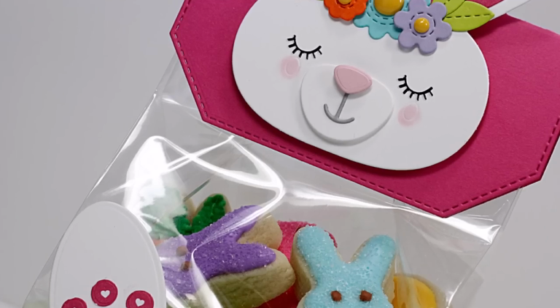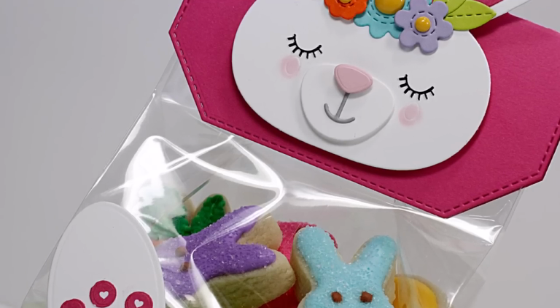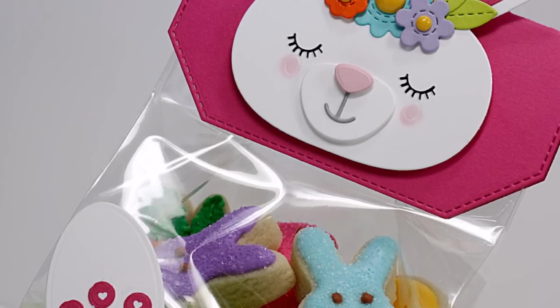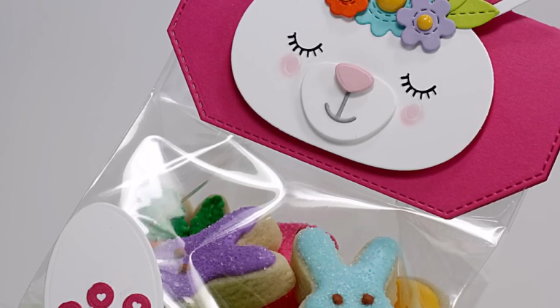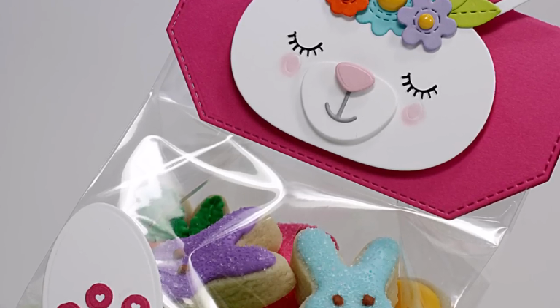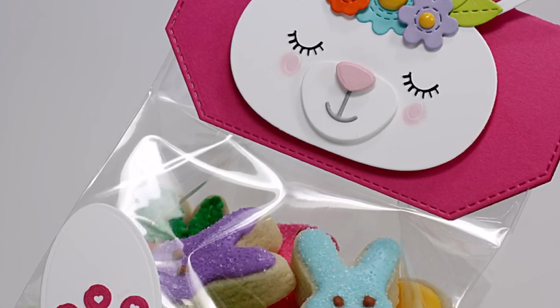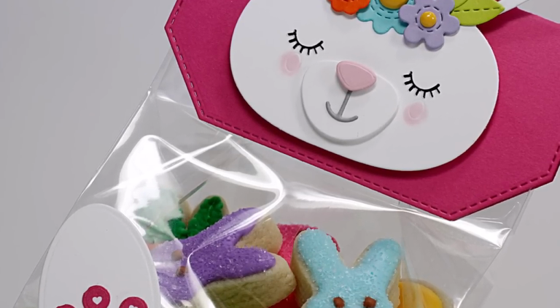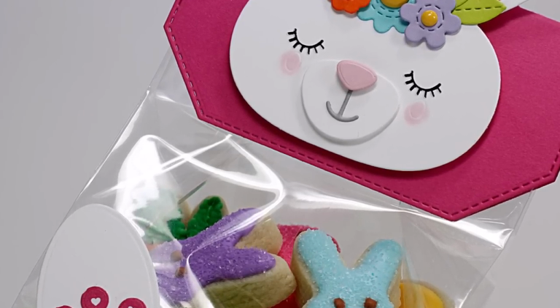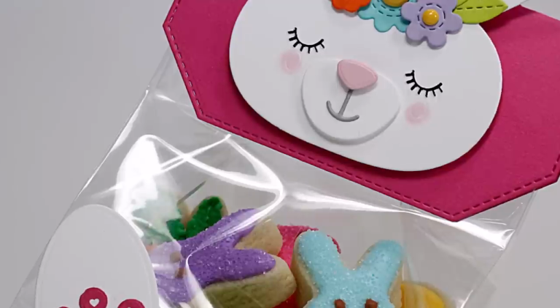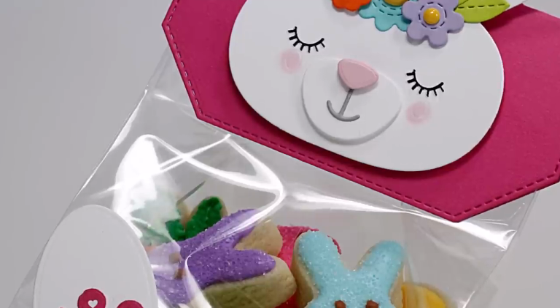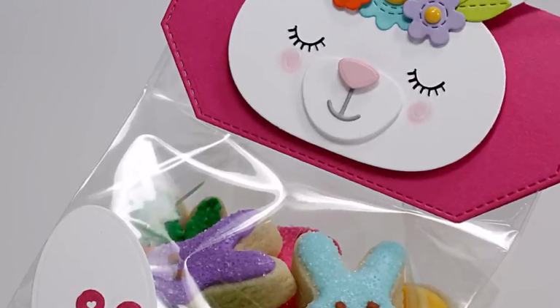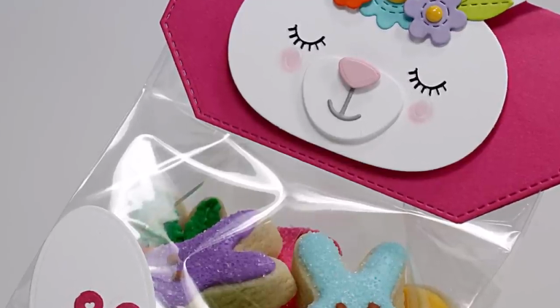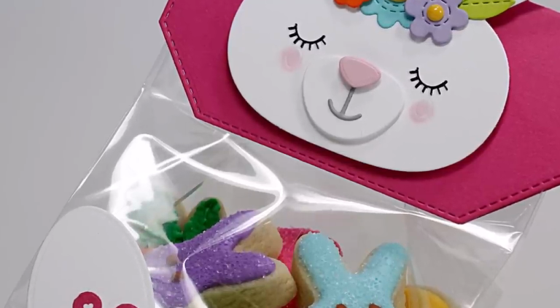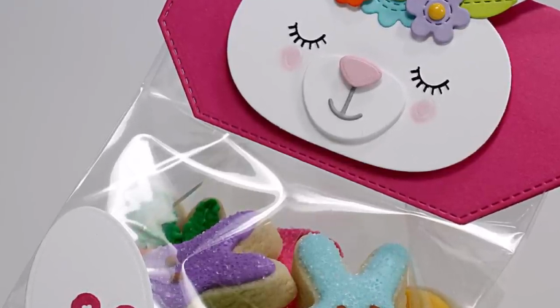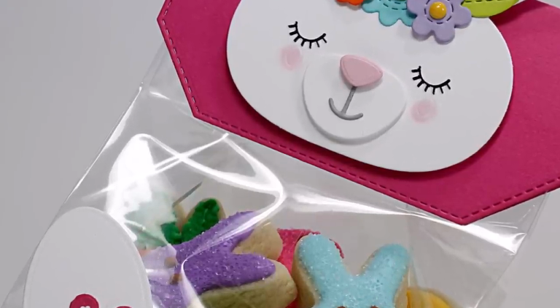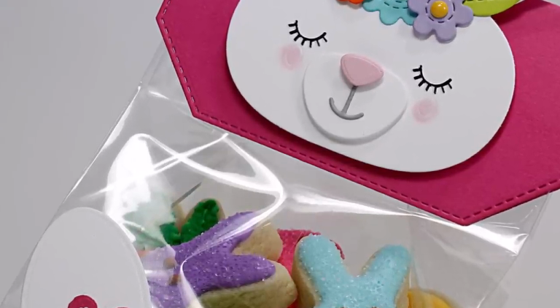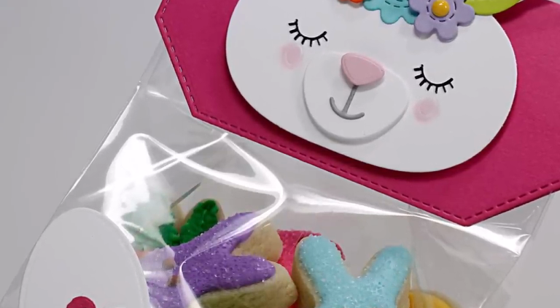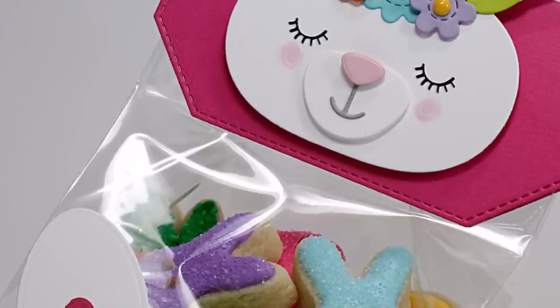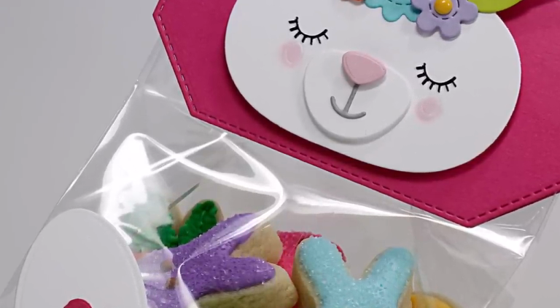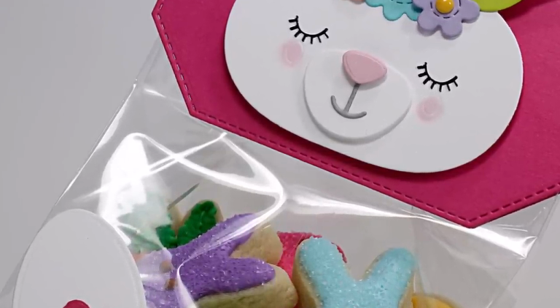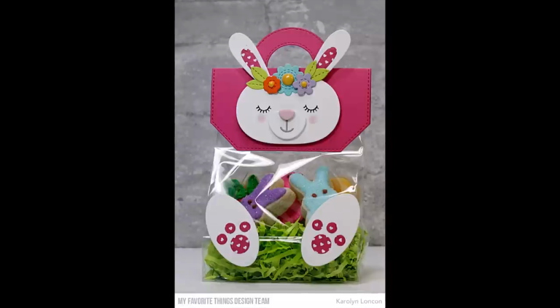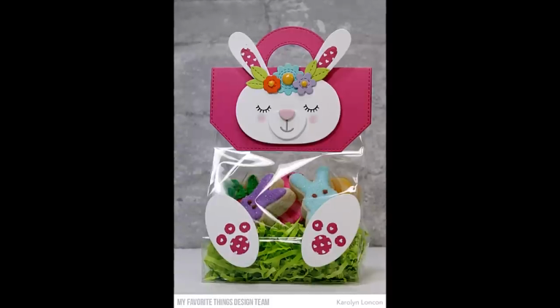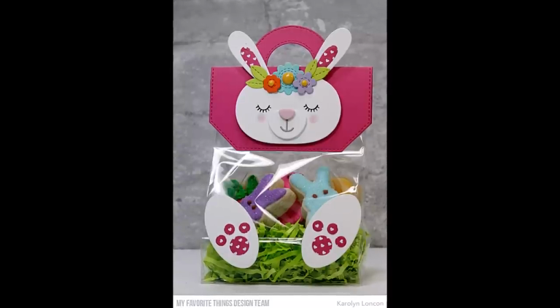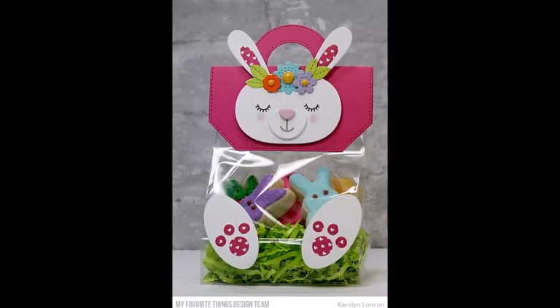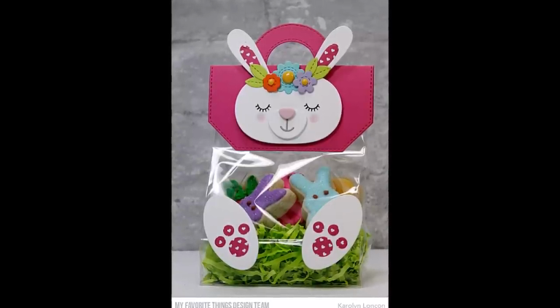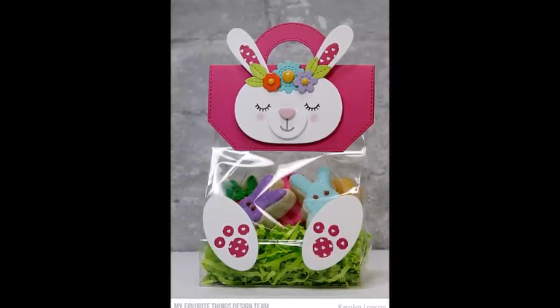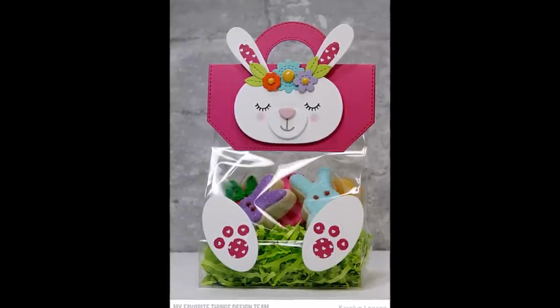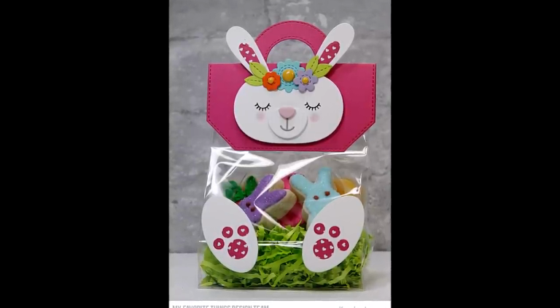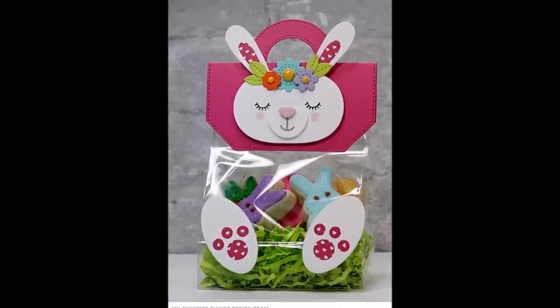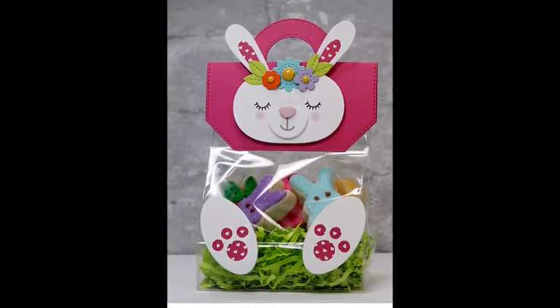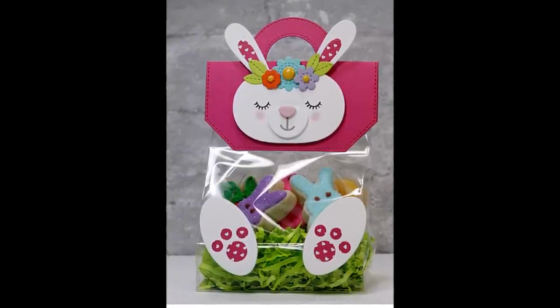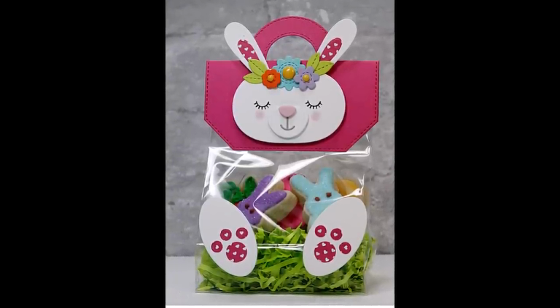I also want to mention that most of the goodies I included in my treat bags came from the dollar spot at Target or the dollar store. Those places are treasure troves of amazing stuff to give, and no one has to know that you only spent a dollar on them. It's the thought that counts, right?